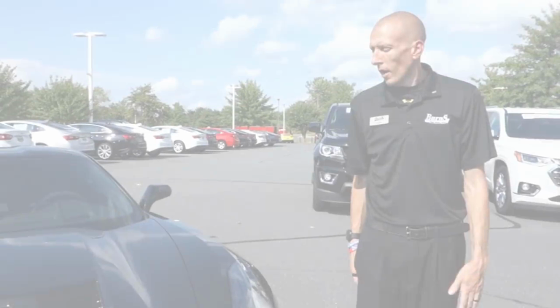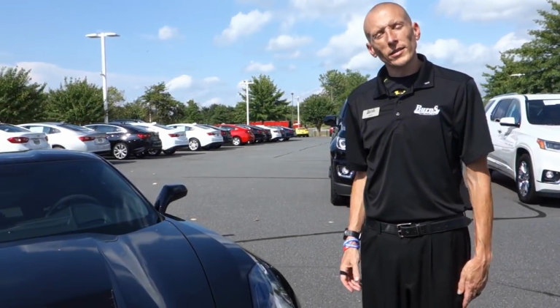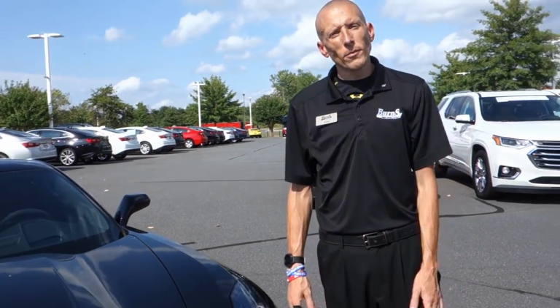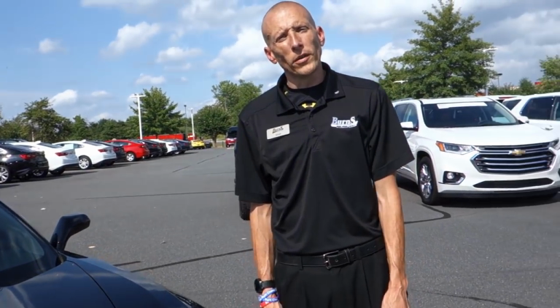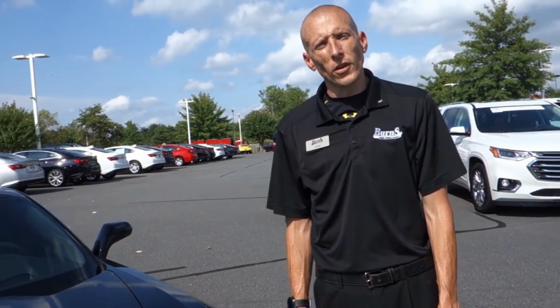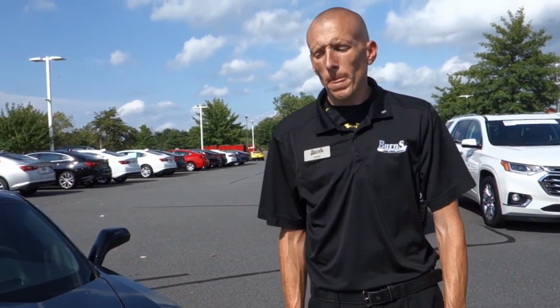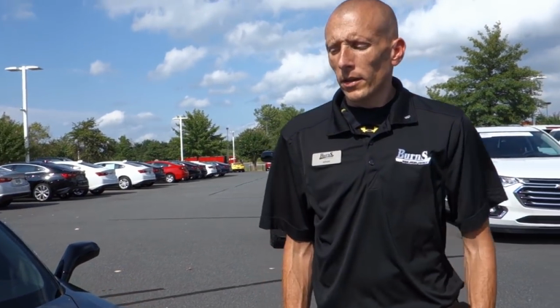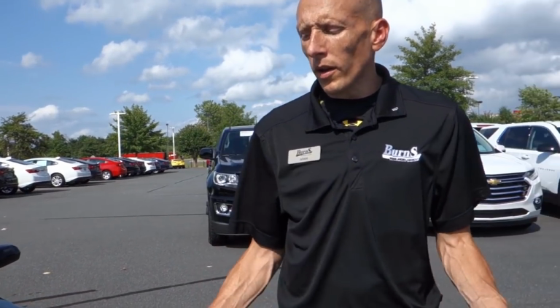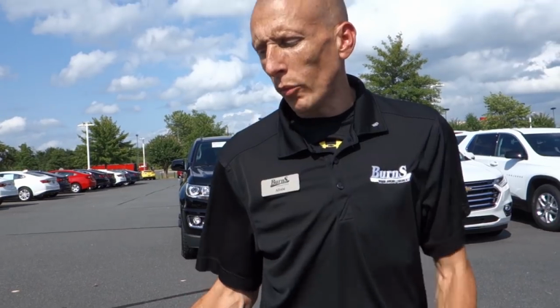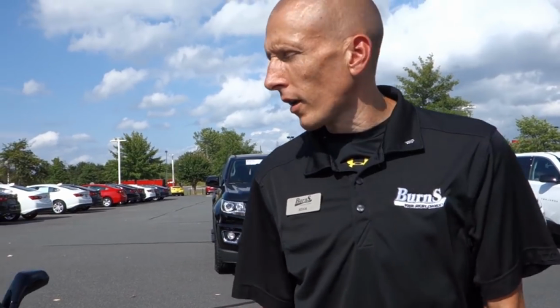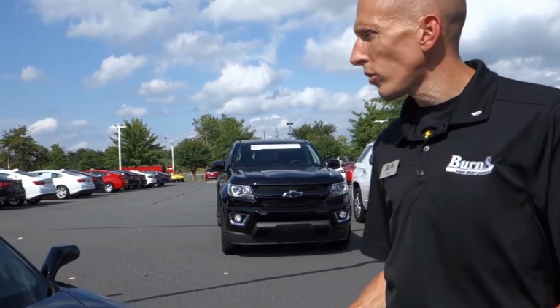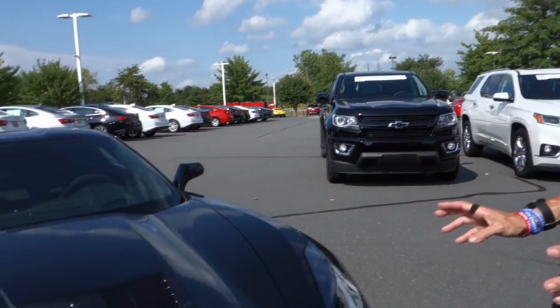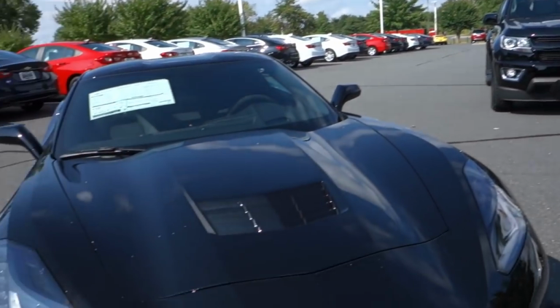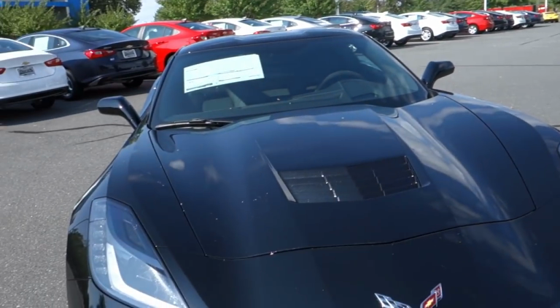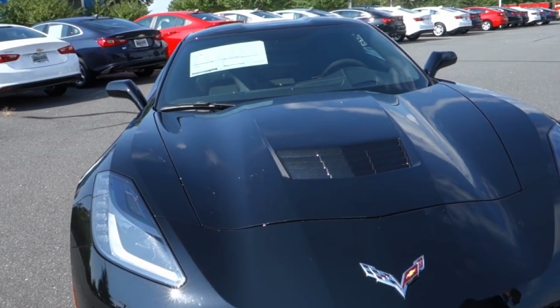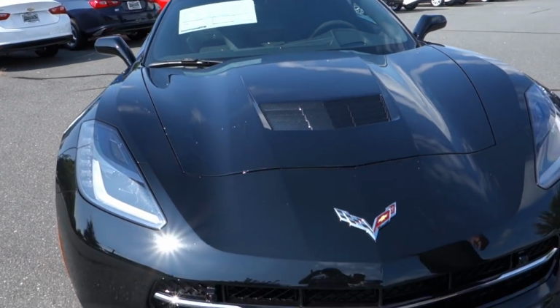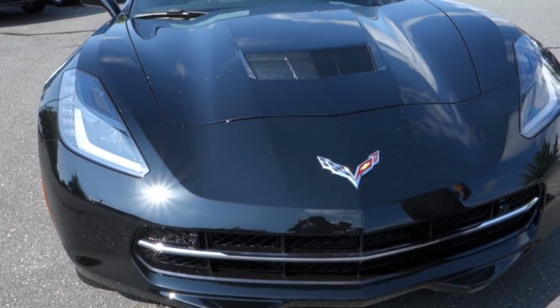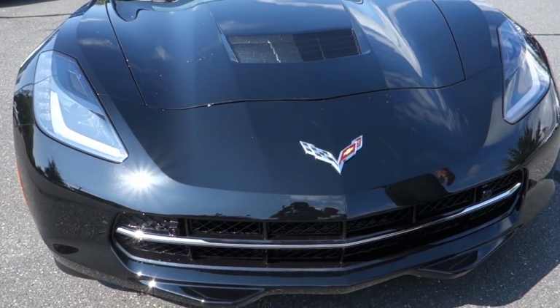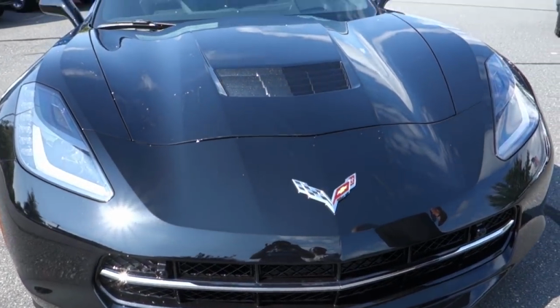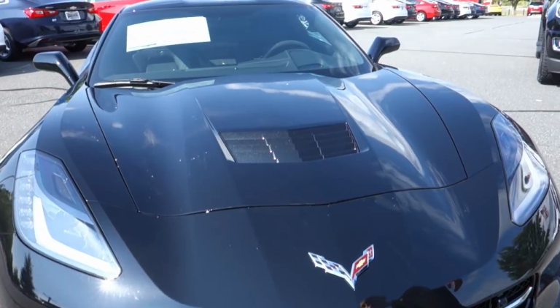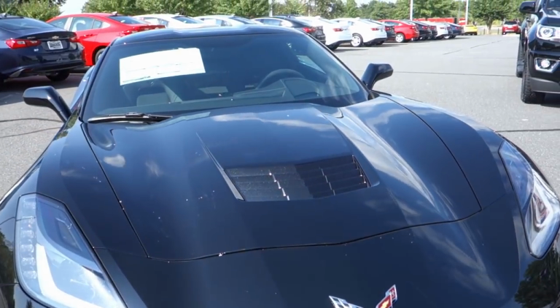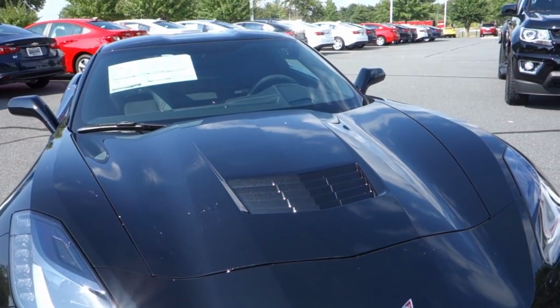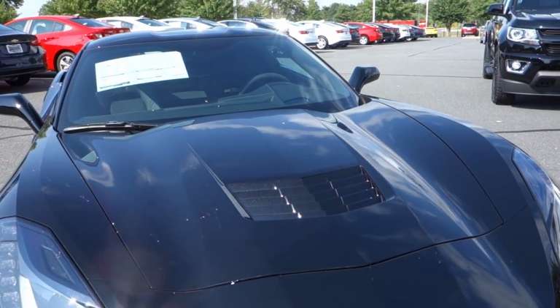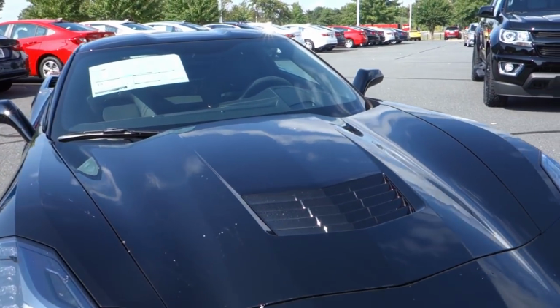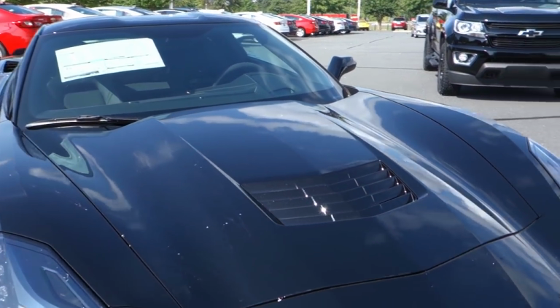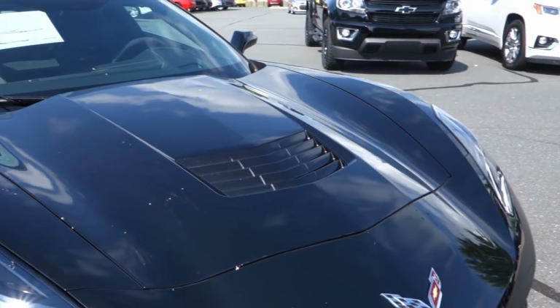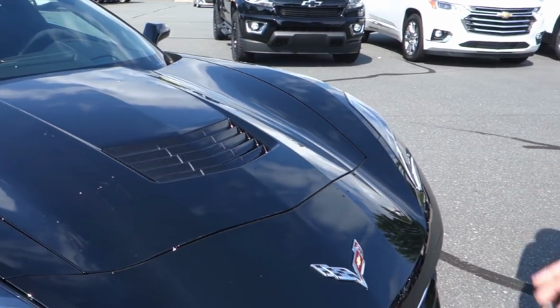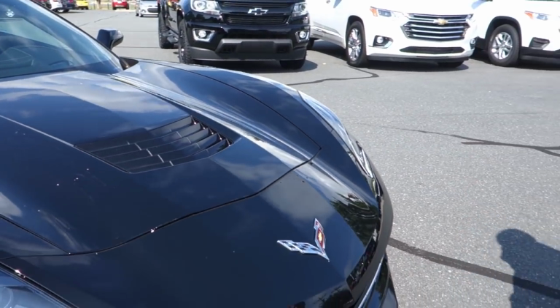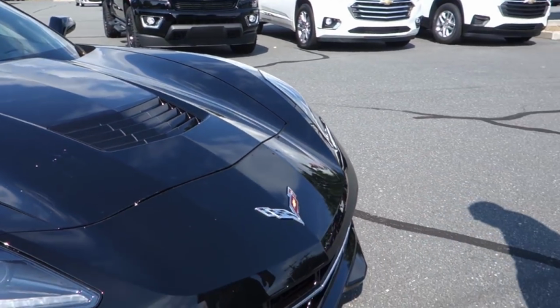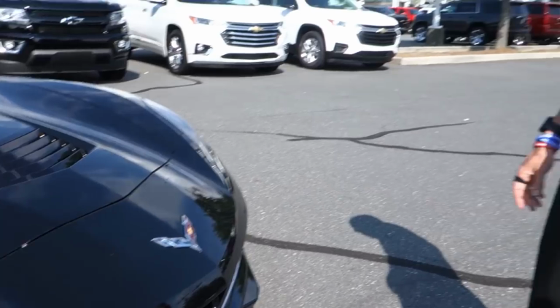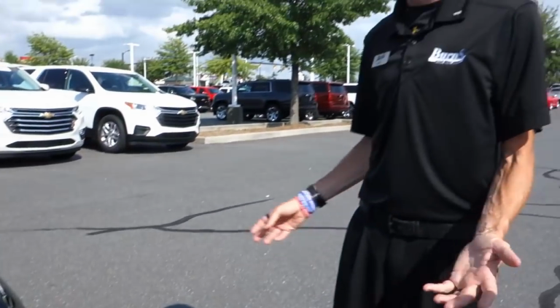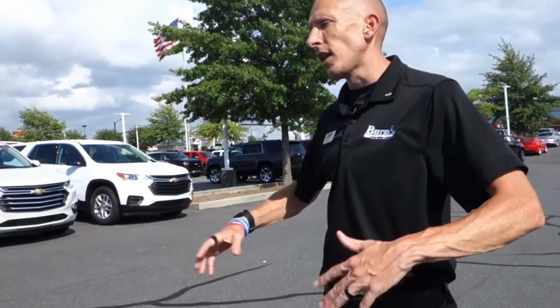Hey guys, this is Adam from Burns Cadillac Chevrolet. Today we're going to take a brief look at a 2019 Chevrolet Corvette Stingray with the Z51 package. This particular one has 460 horsepower.